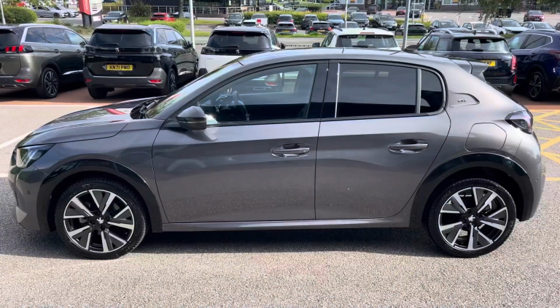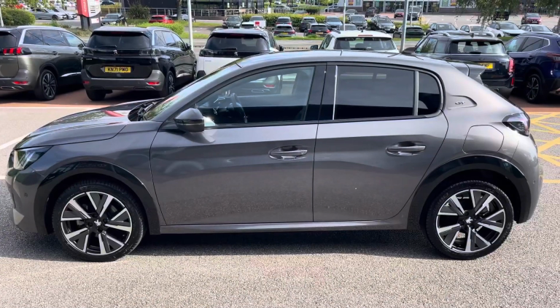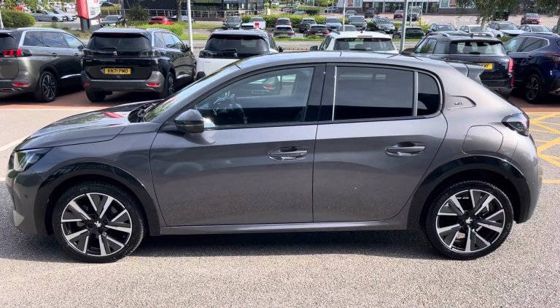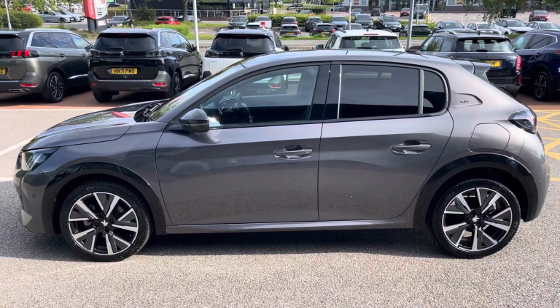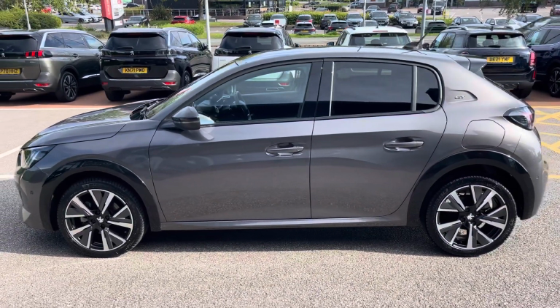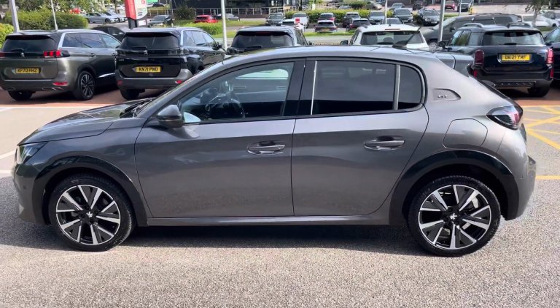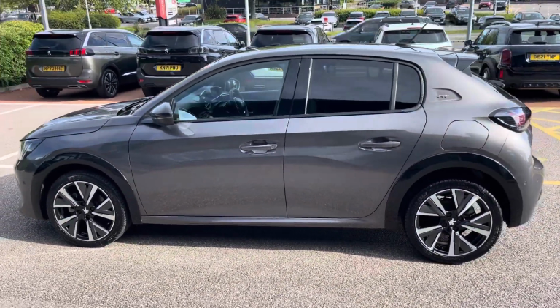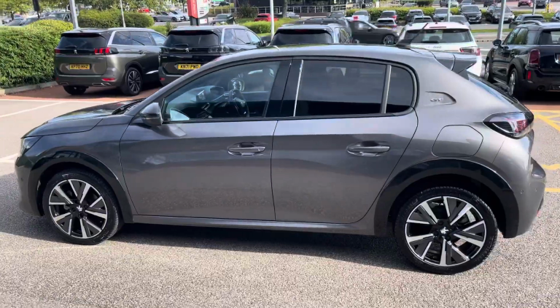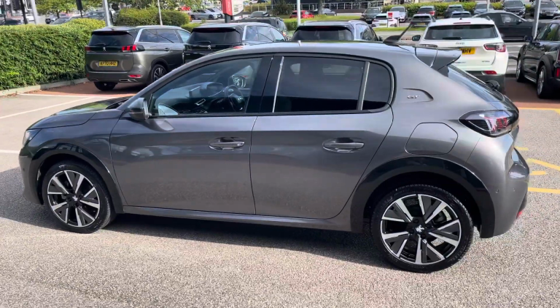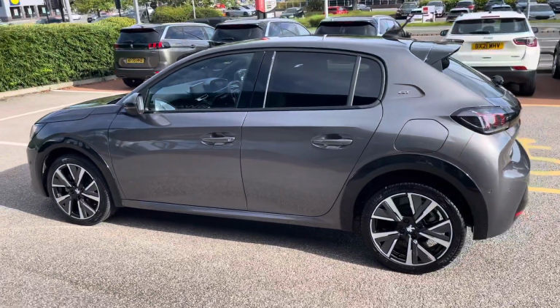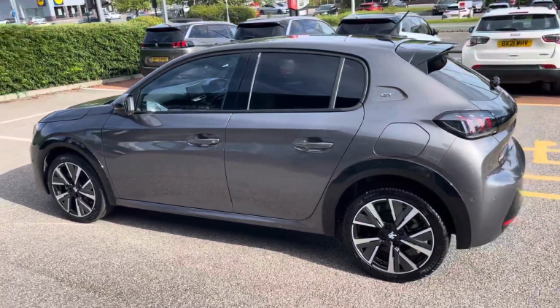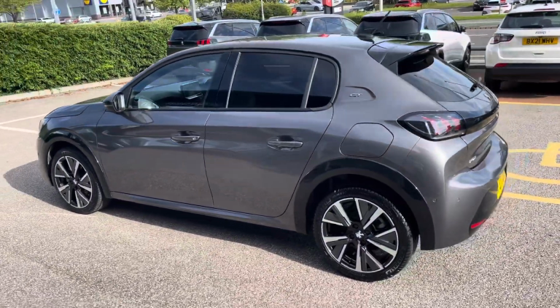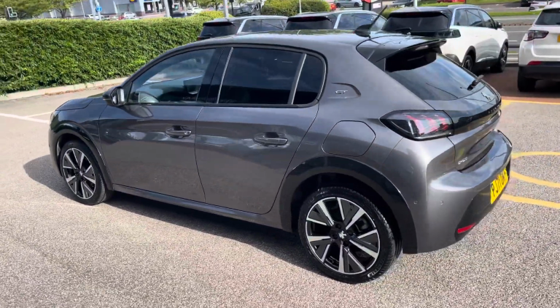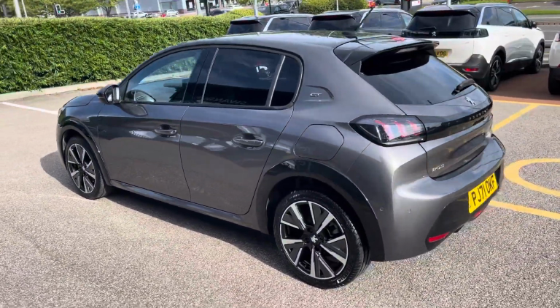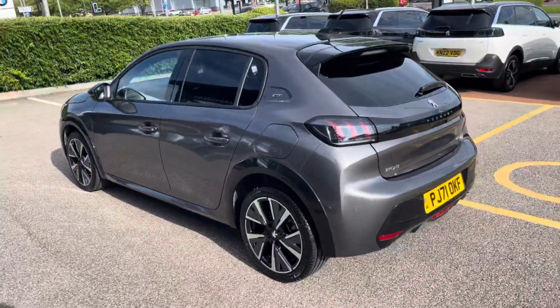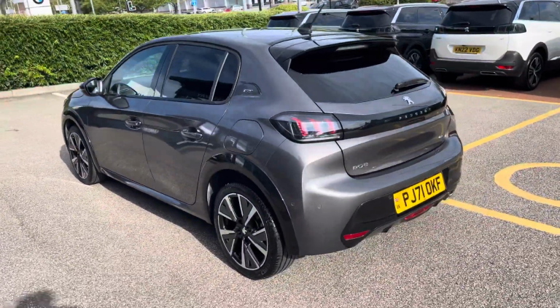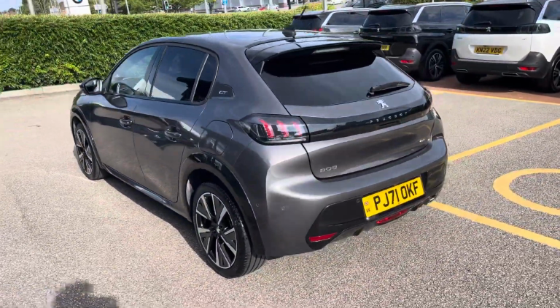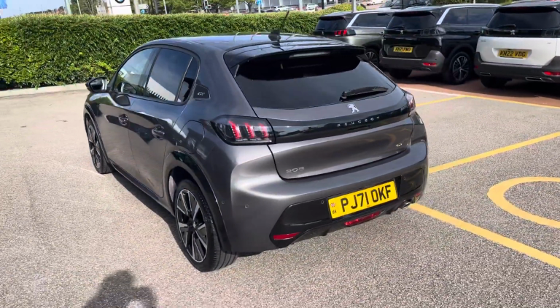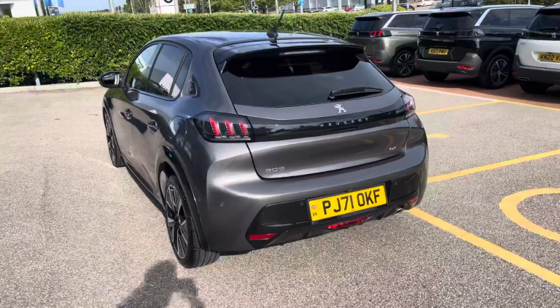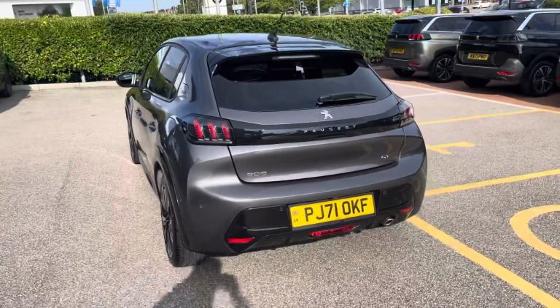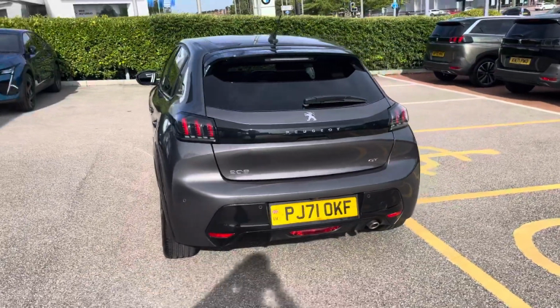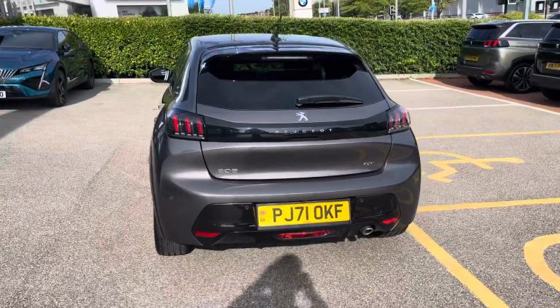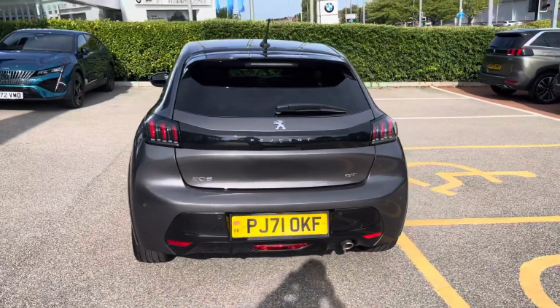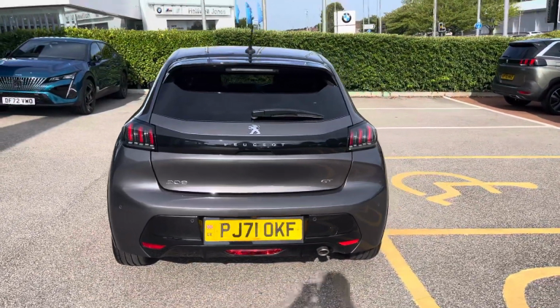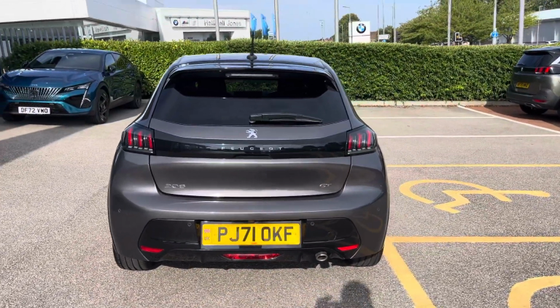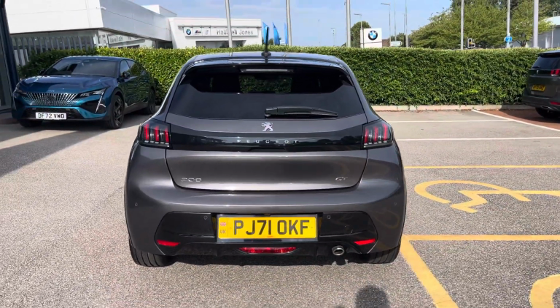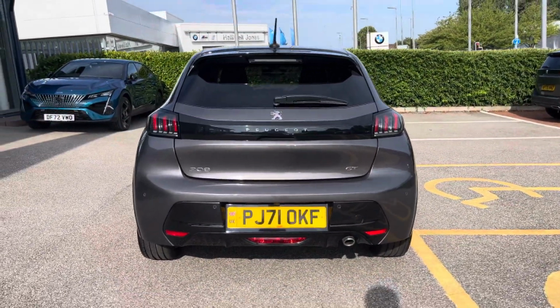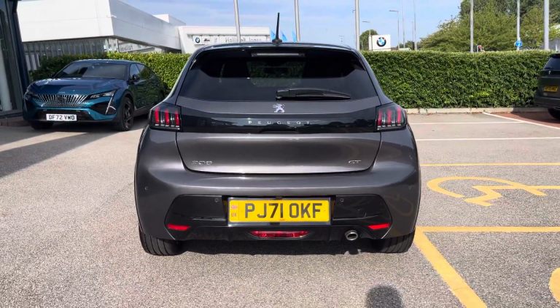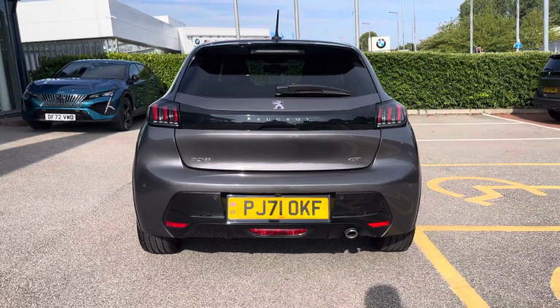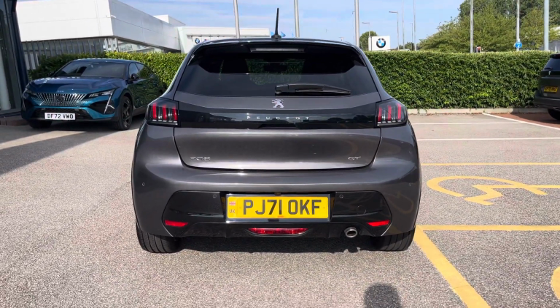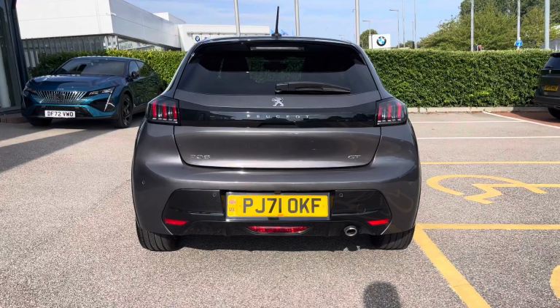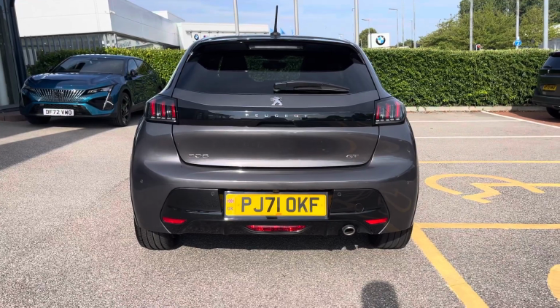The Nimbus grey paintwork was an optional extra of £575 and is beautifully complemented by the gloss black door pillars and rear spoiler. The rear lights are full LED 3D in the signature 3-claw design.